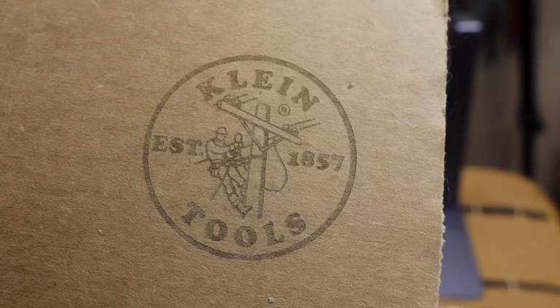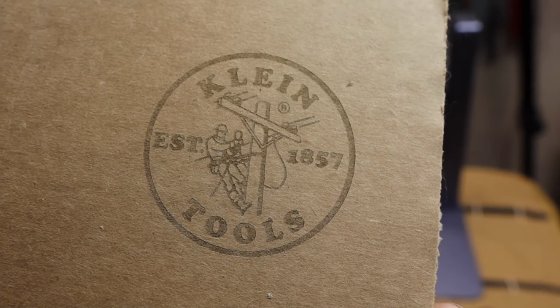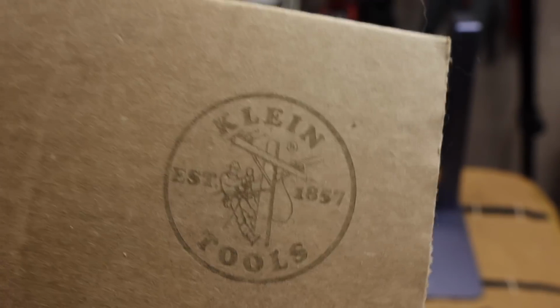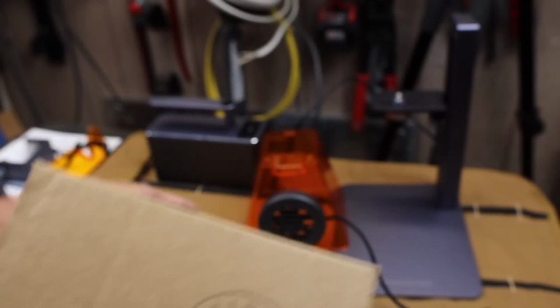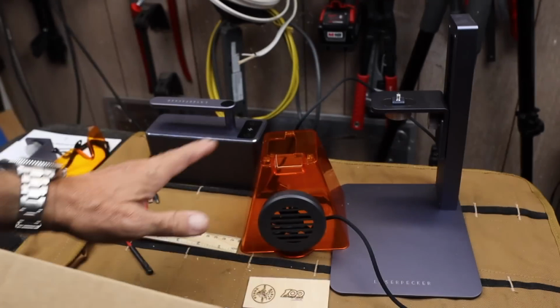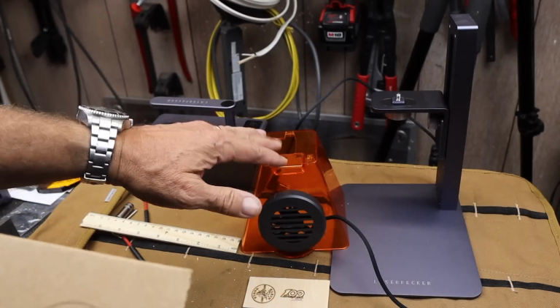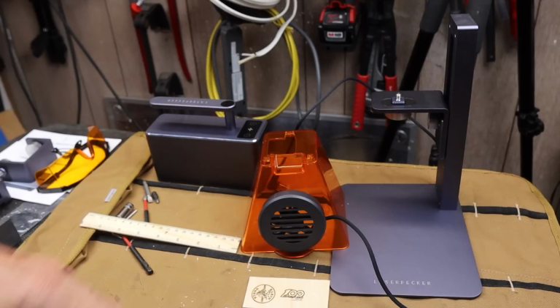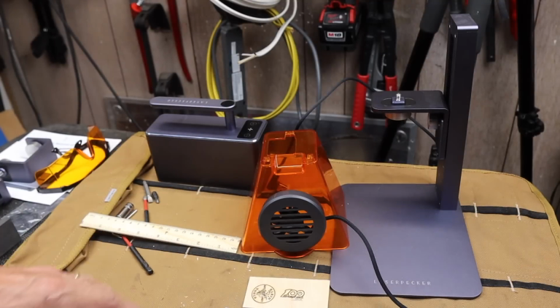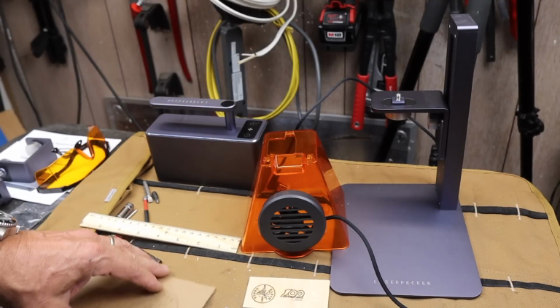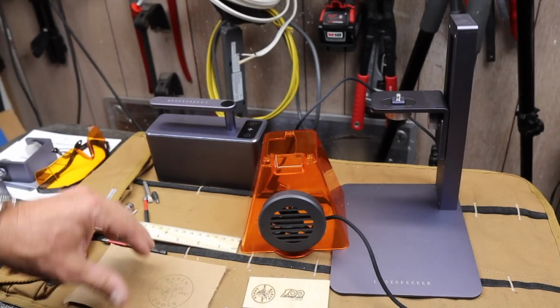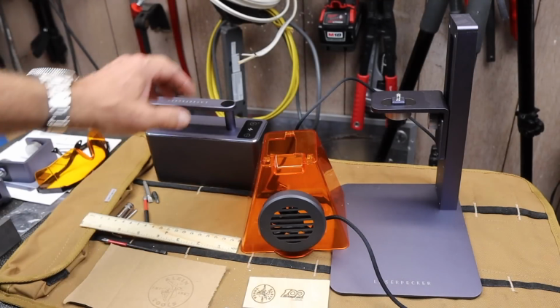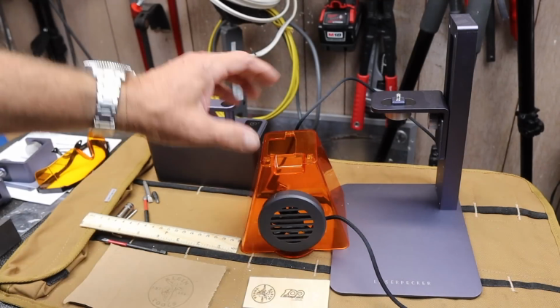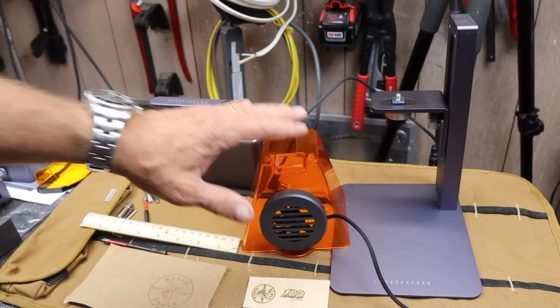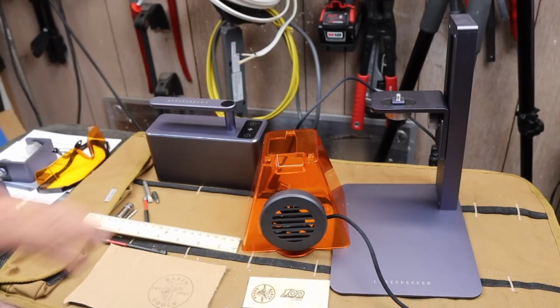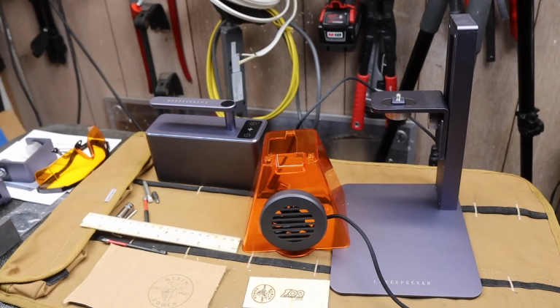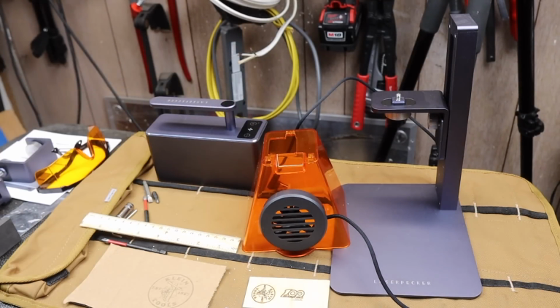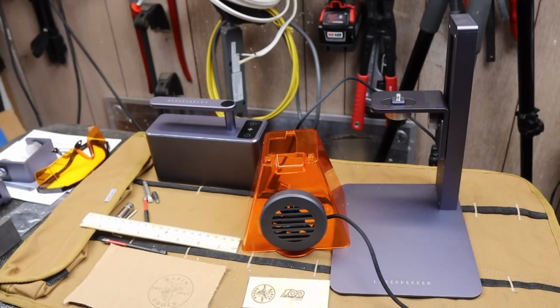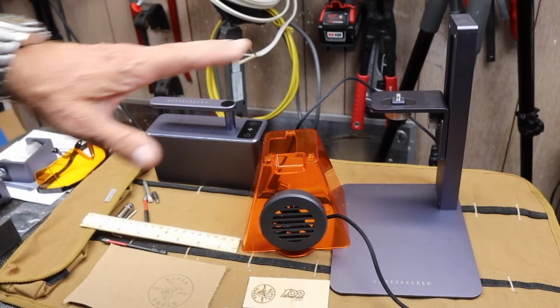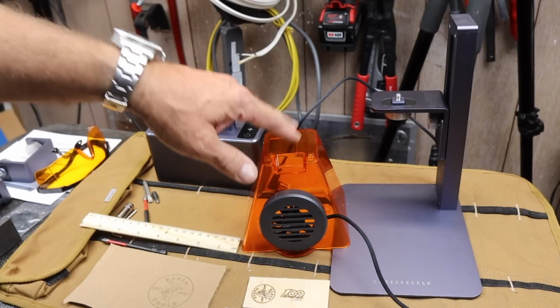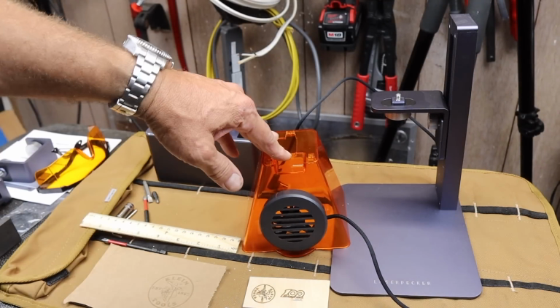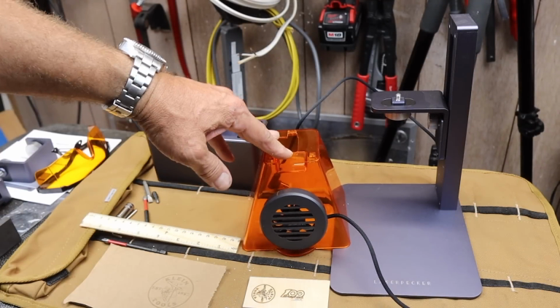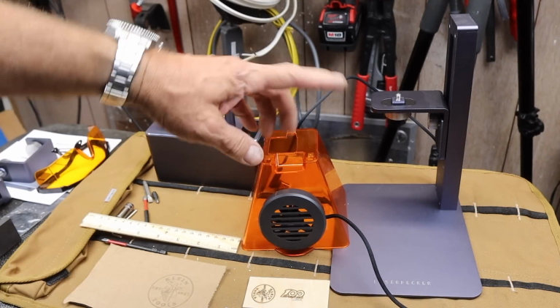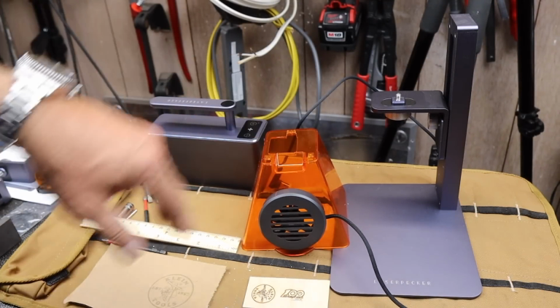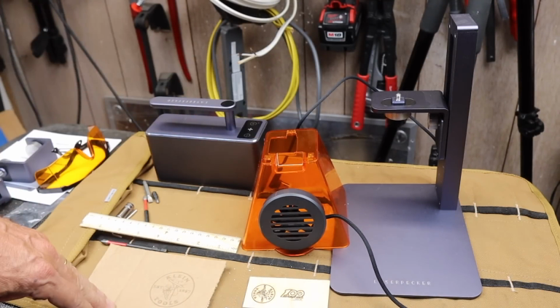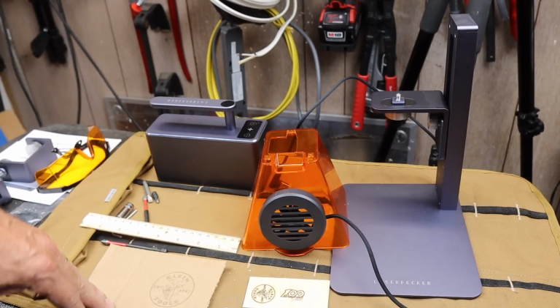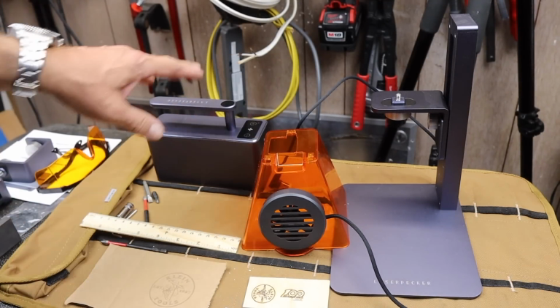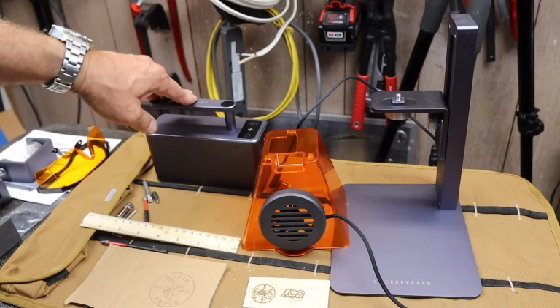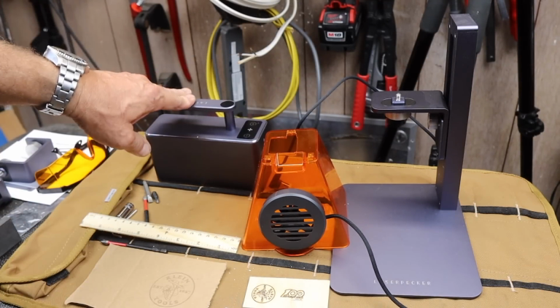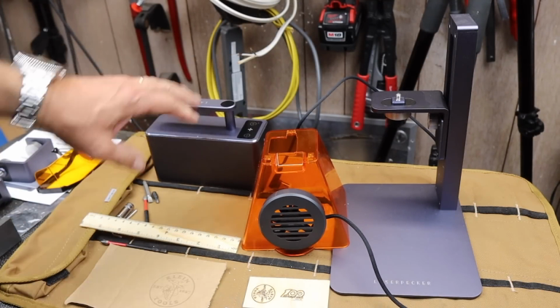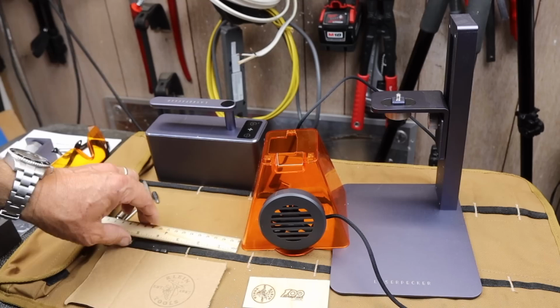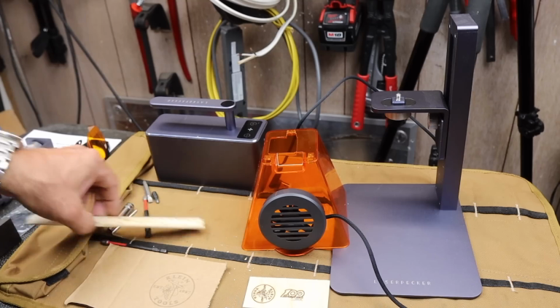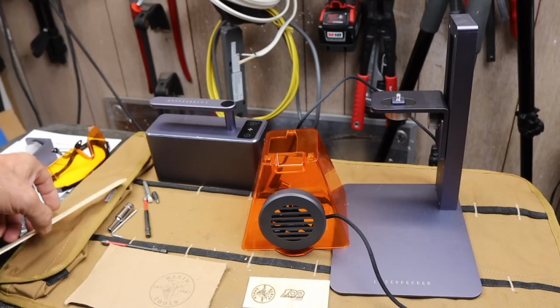You just set it for — using the app — set it for what you want. We're going to take a look at this thing, then the hardware, then we'll go into the software, and then we'll go into making some of this stuff.